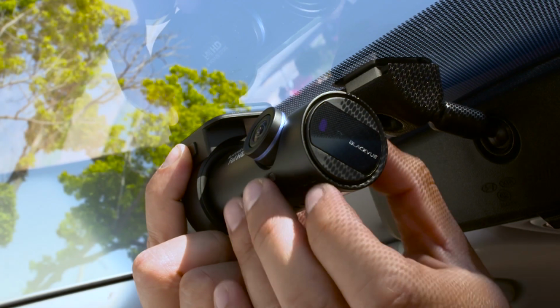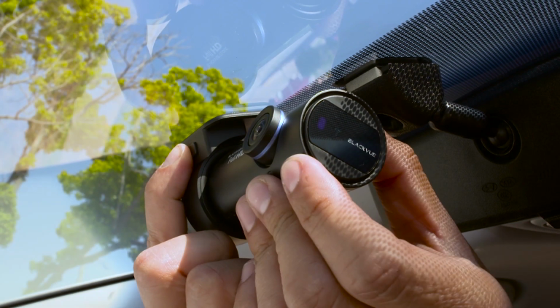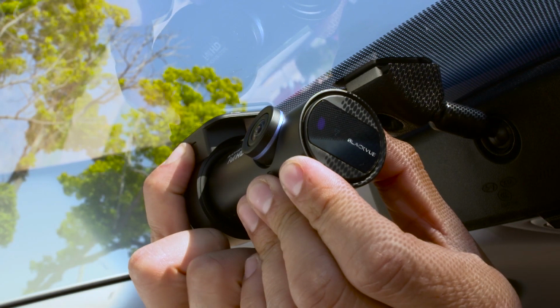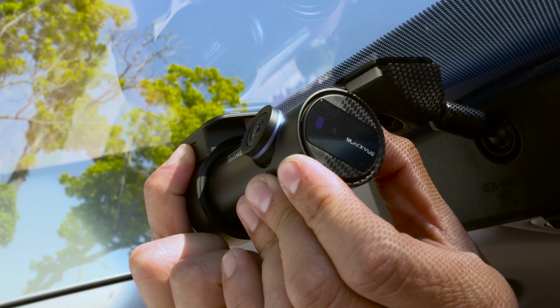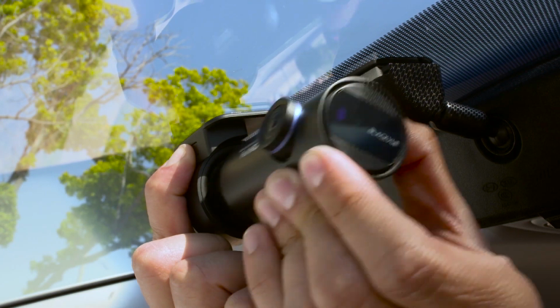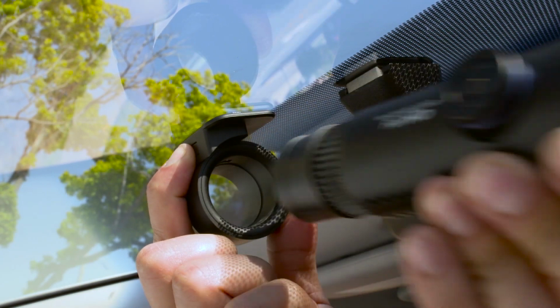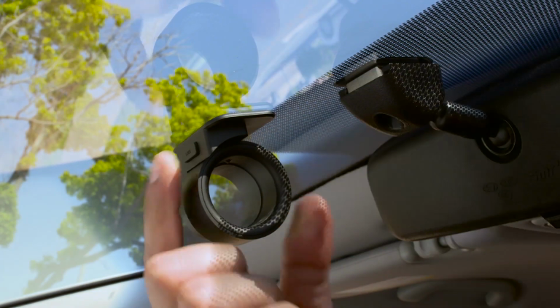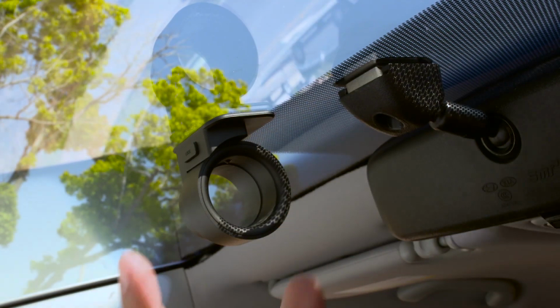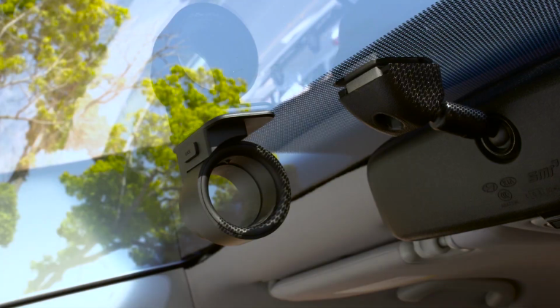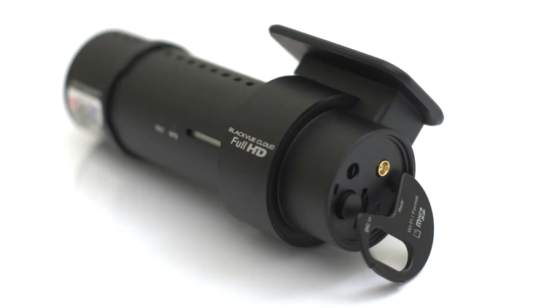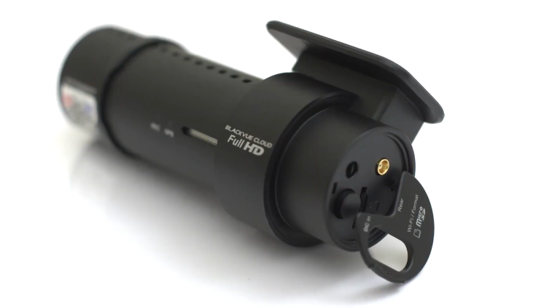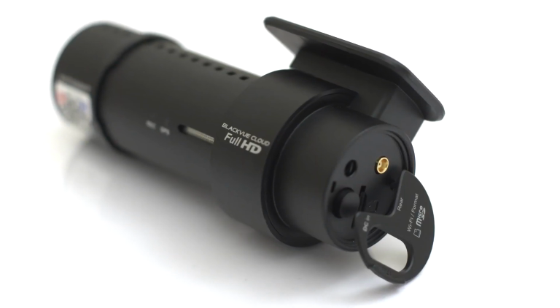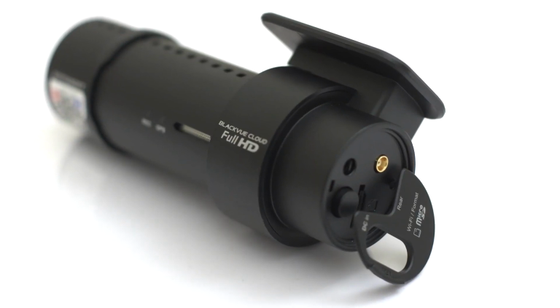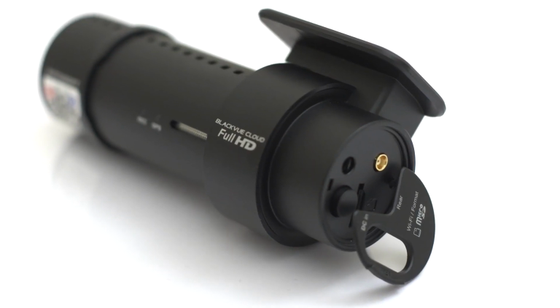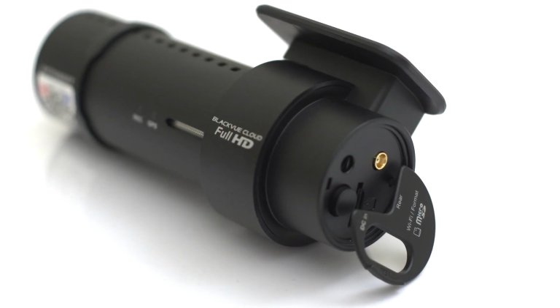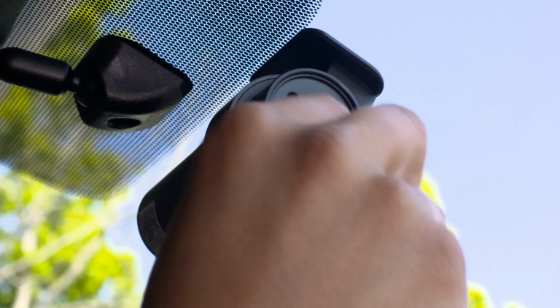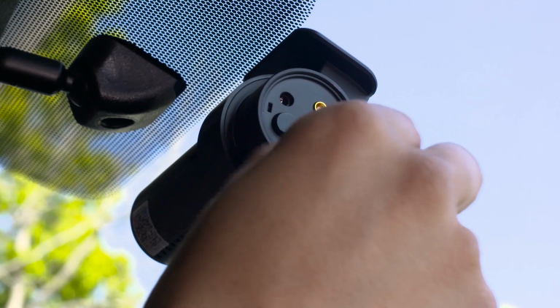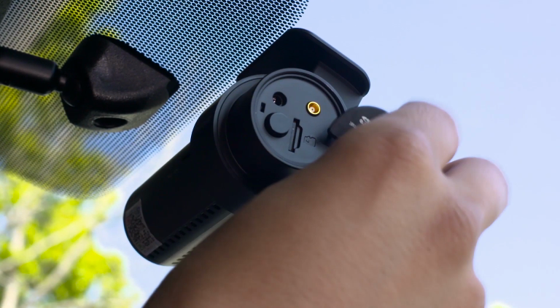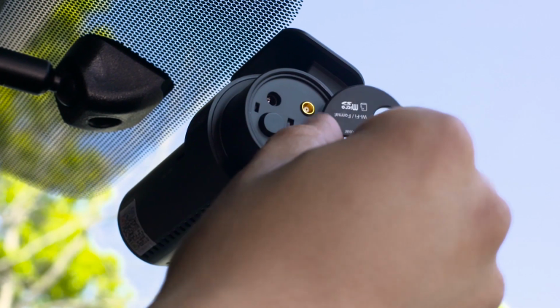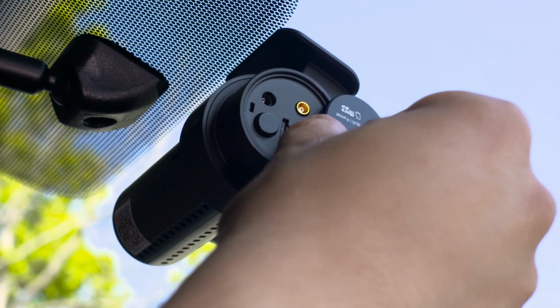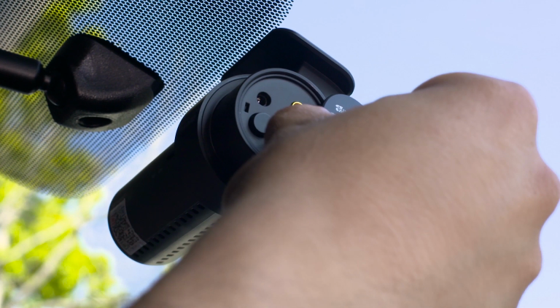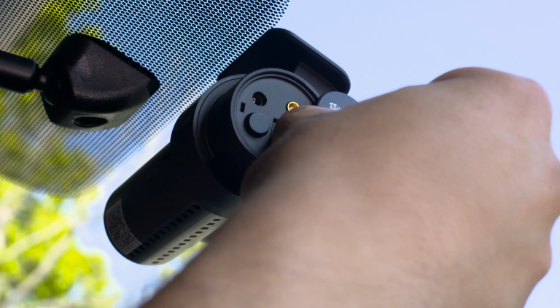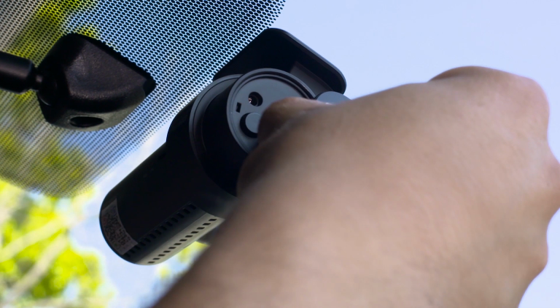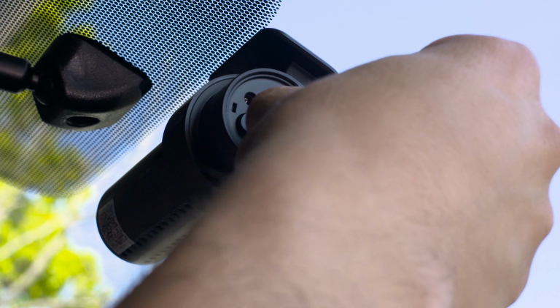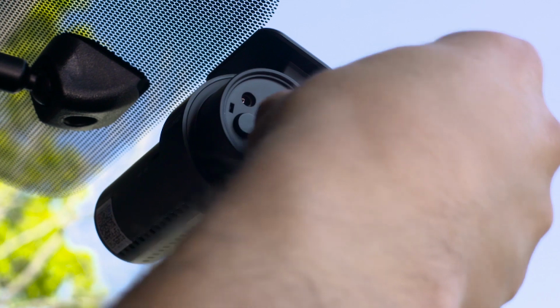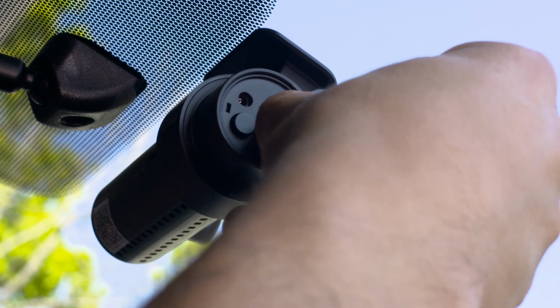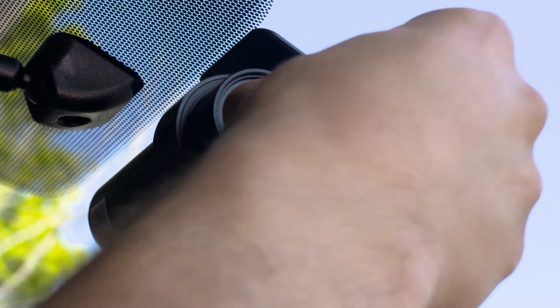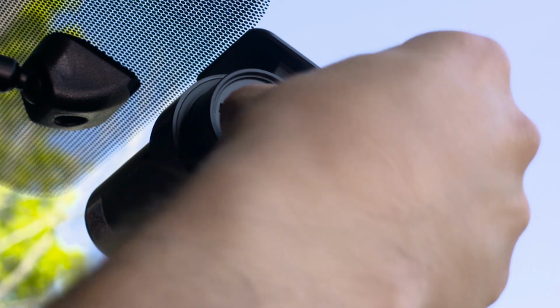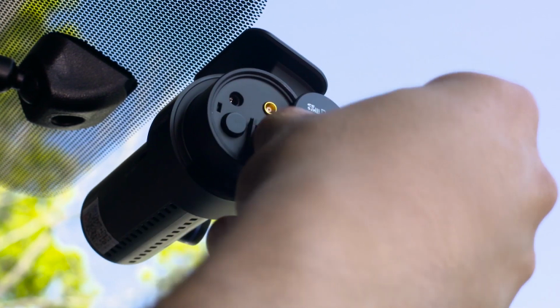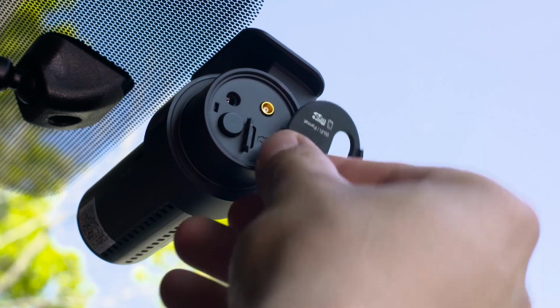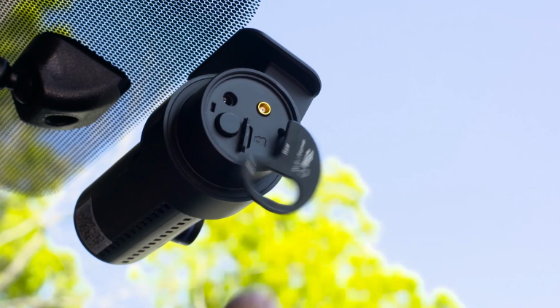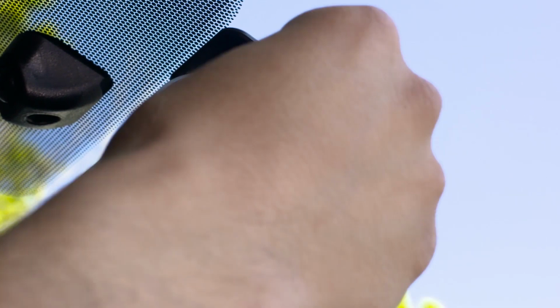When needed, press the lock button to unmount the camera. The side cover can be opened to reveal the microSD card slot. Press the microSD card to pop it out from the slot.